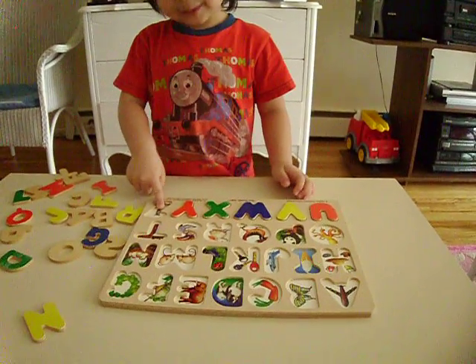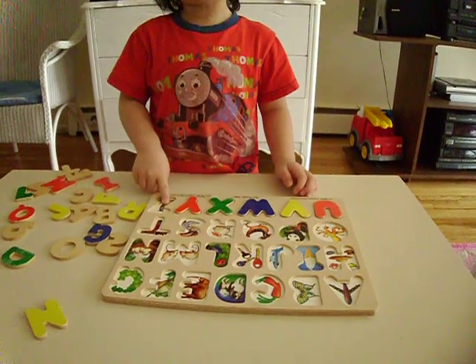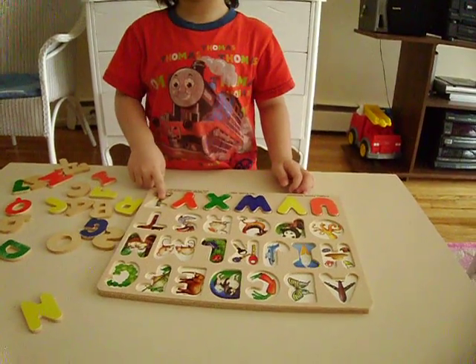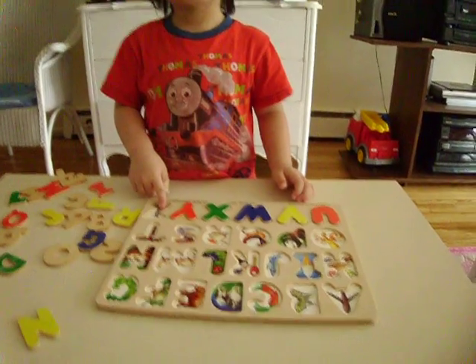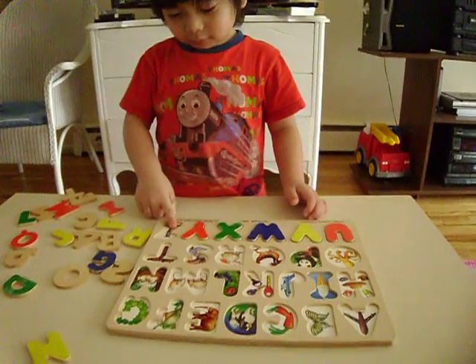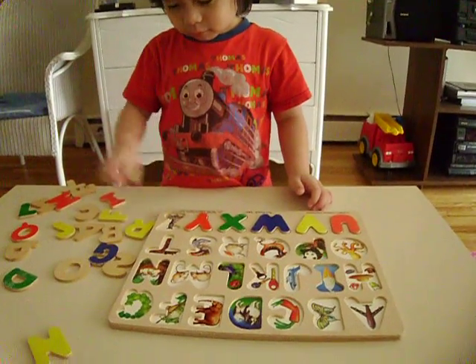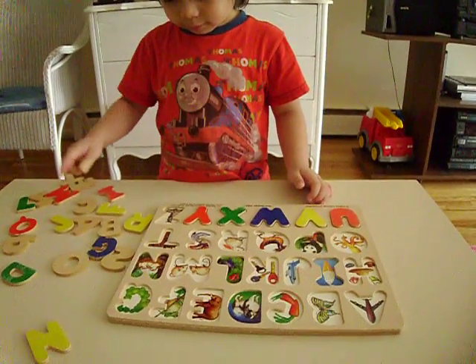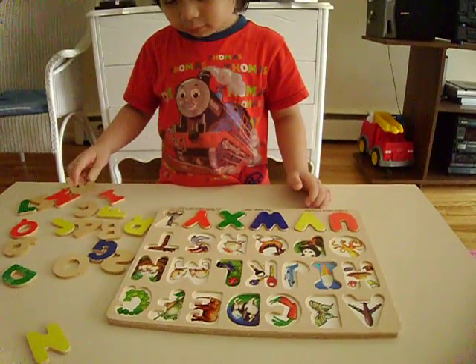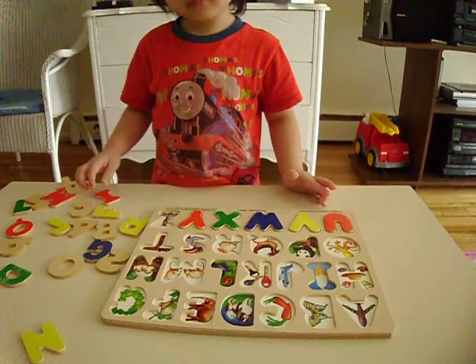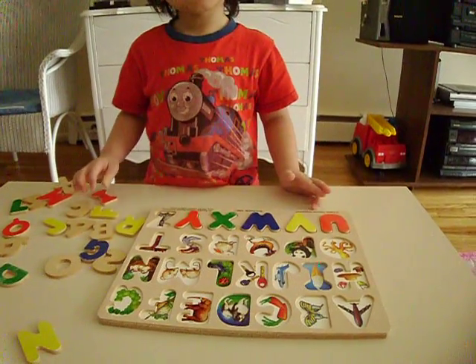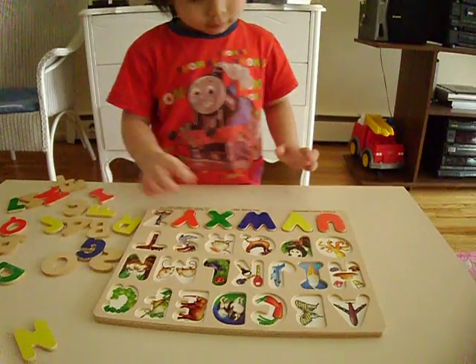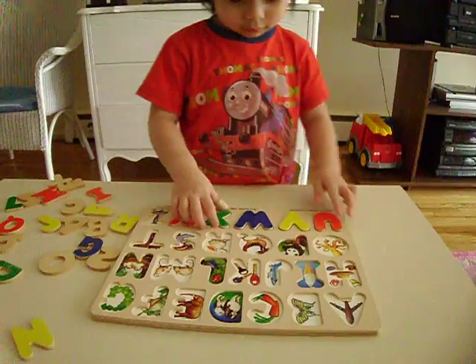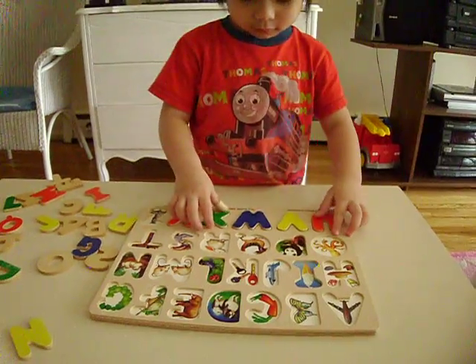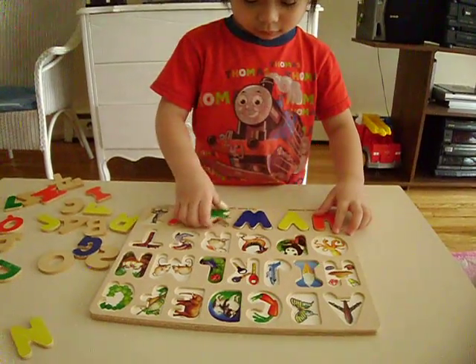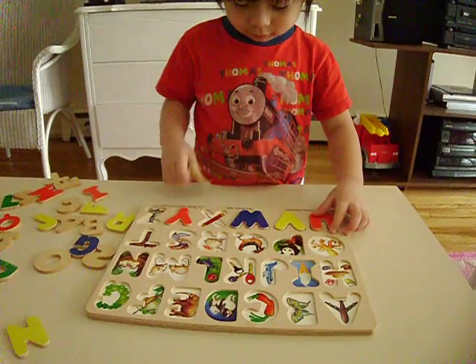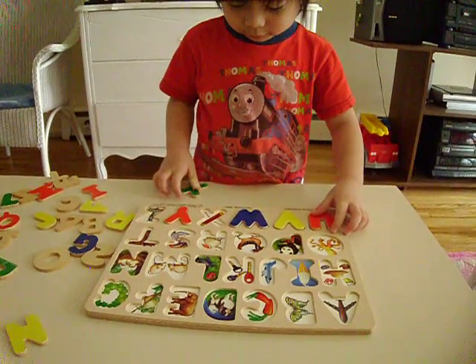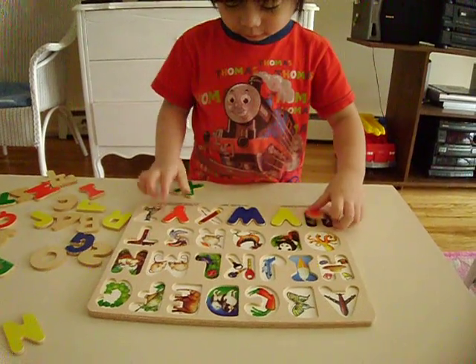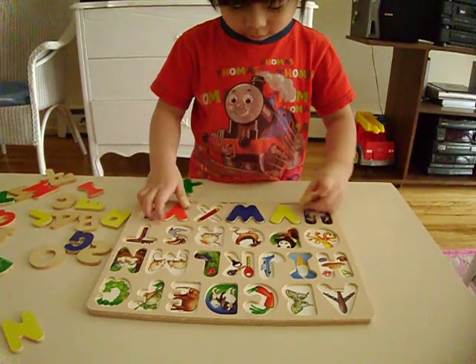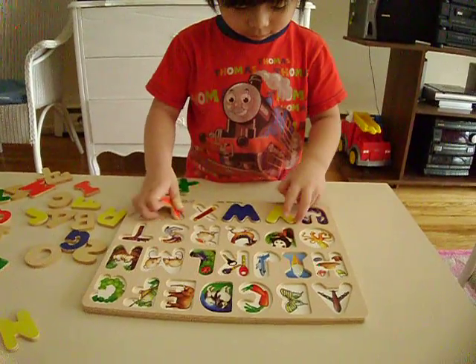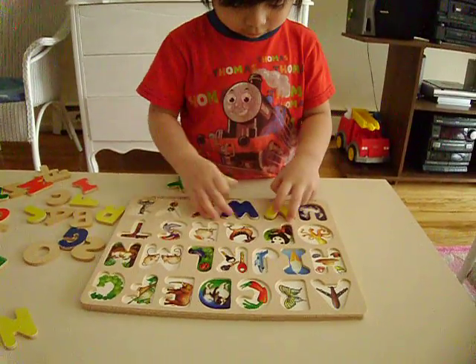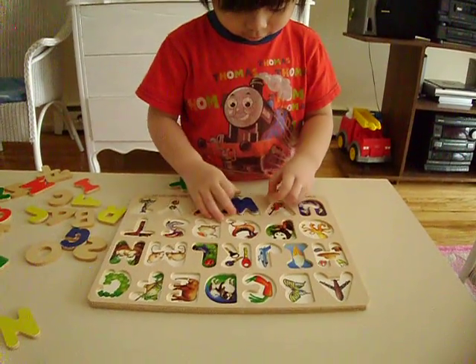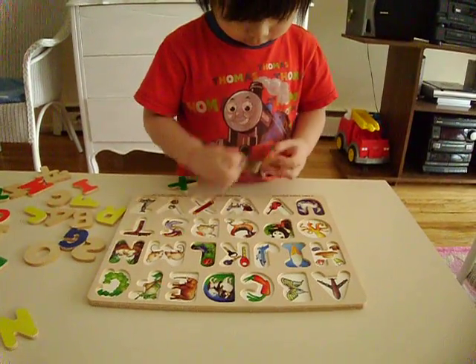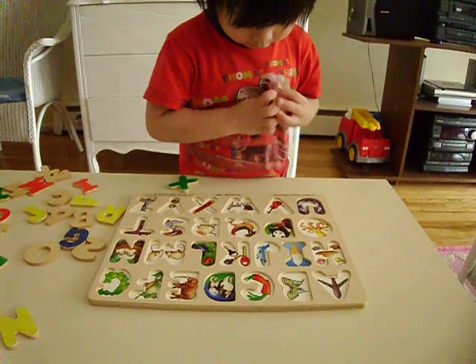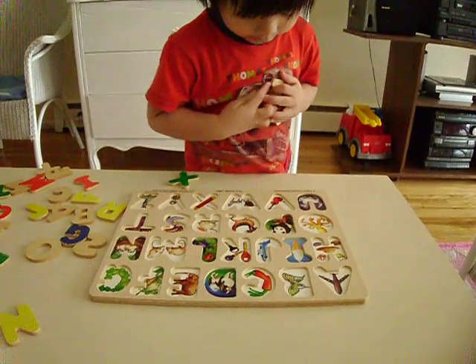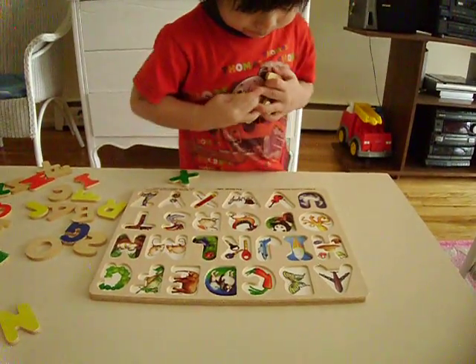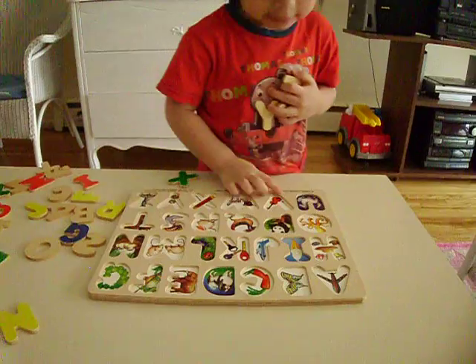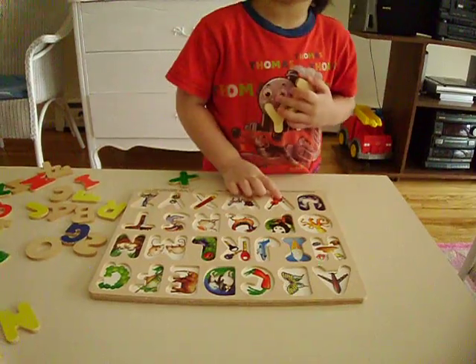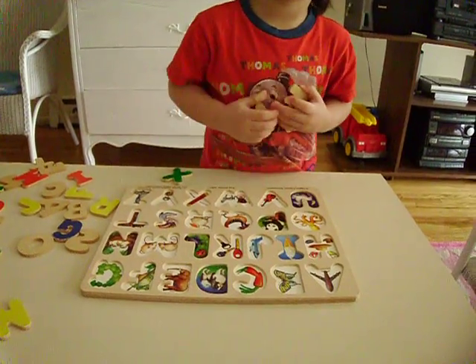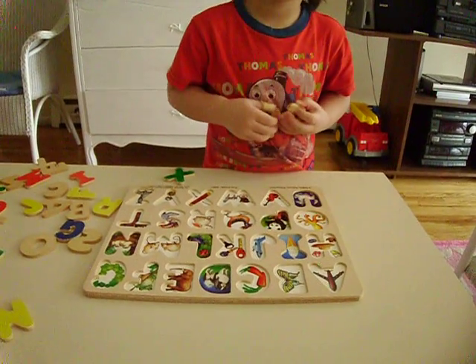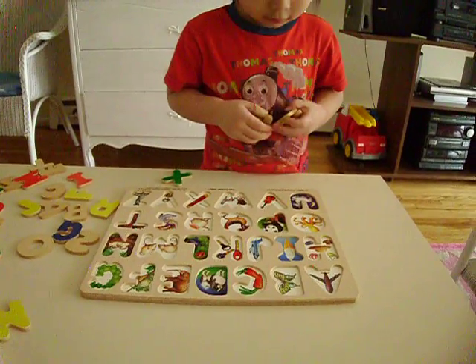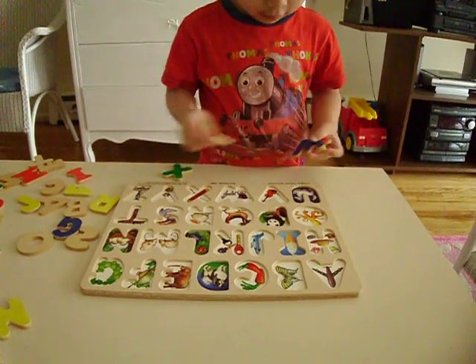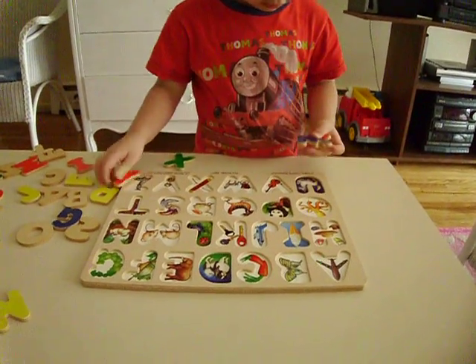Zebra. Zebra? Is that a zebra? Okay. What letter is that? Come on. Put back all the letters. Violin. Violin. Very good.